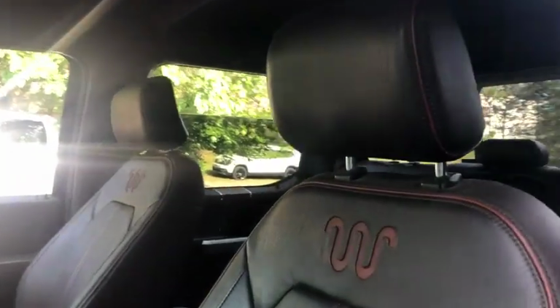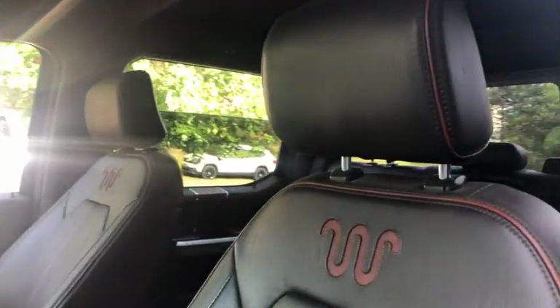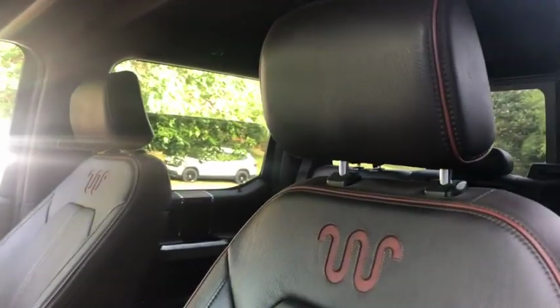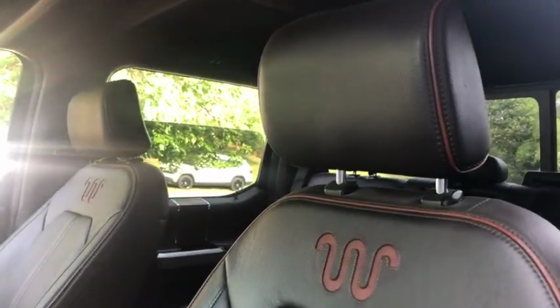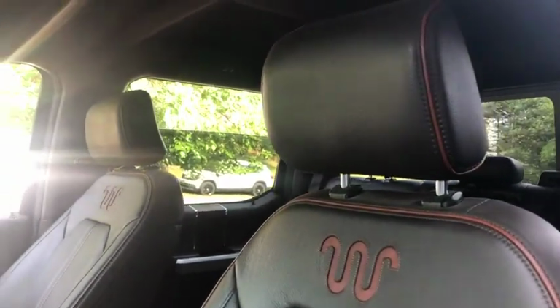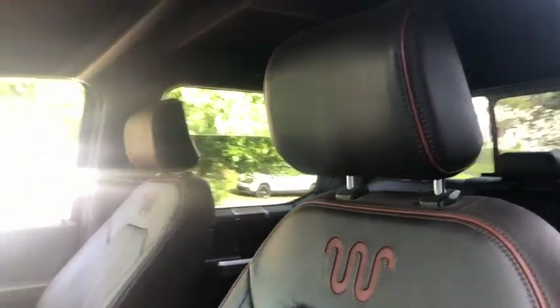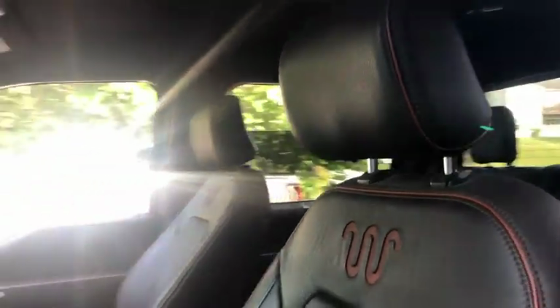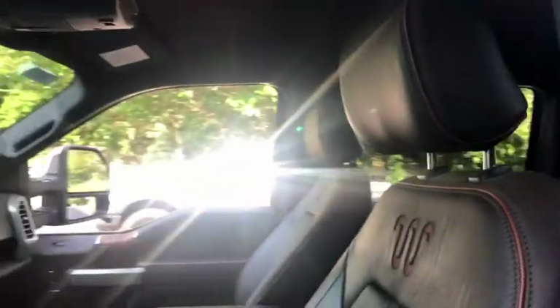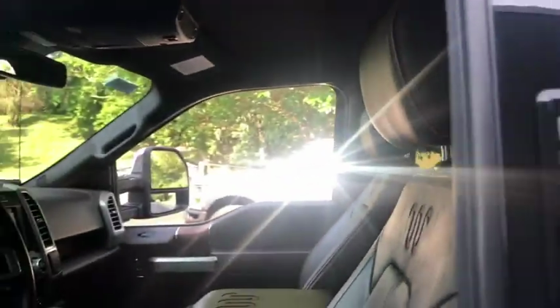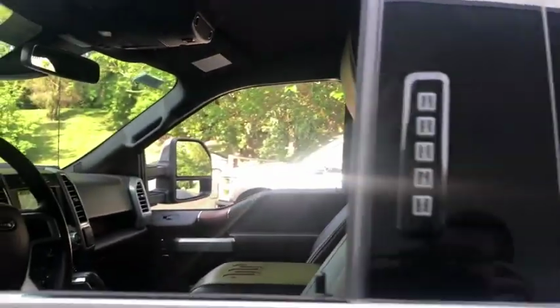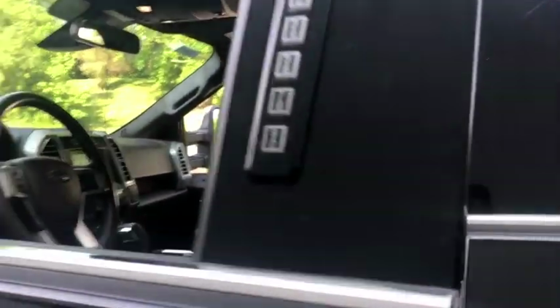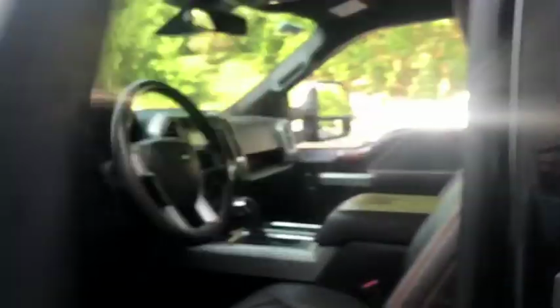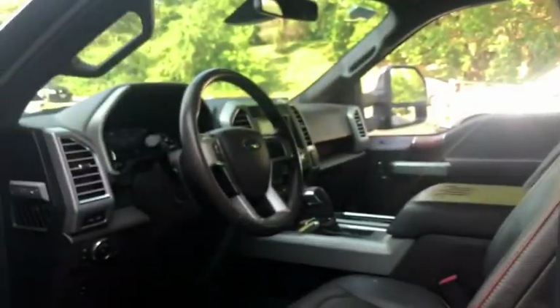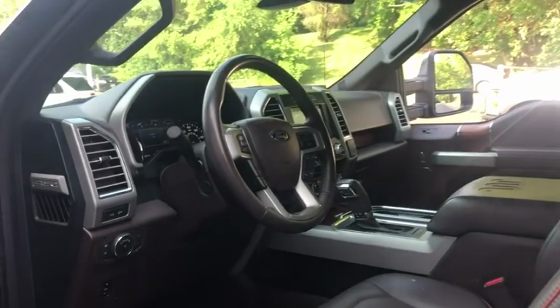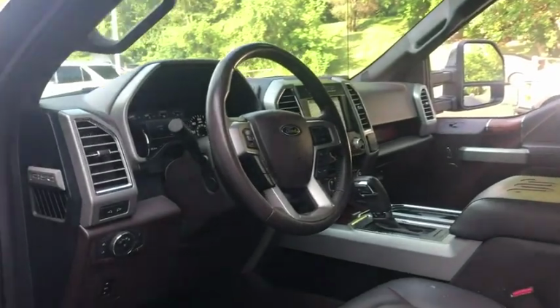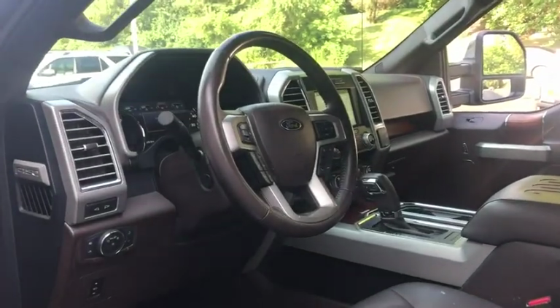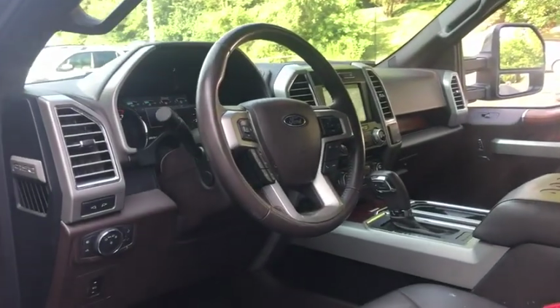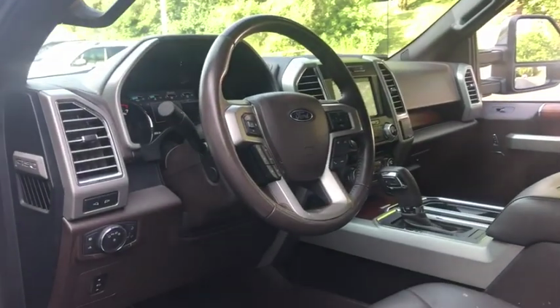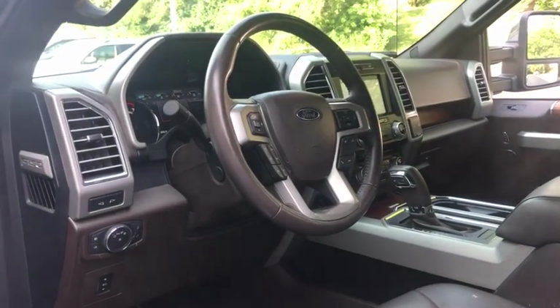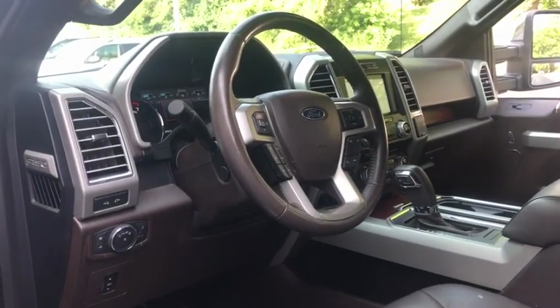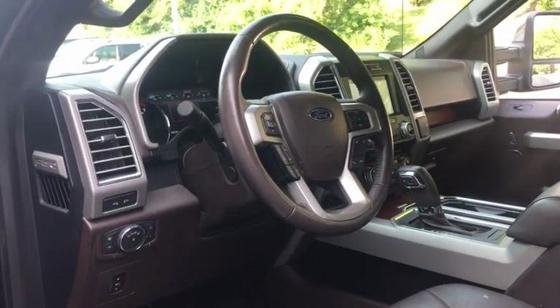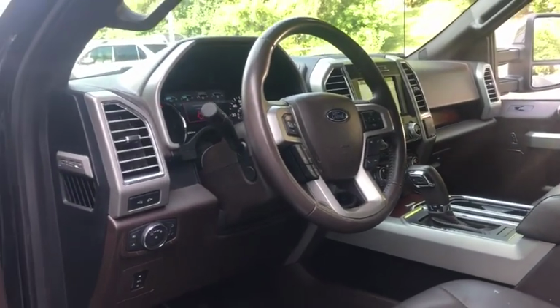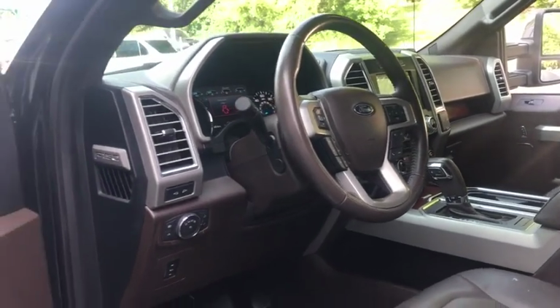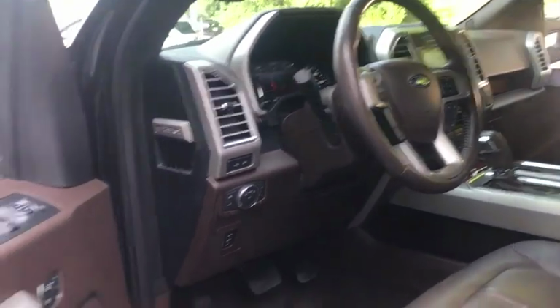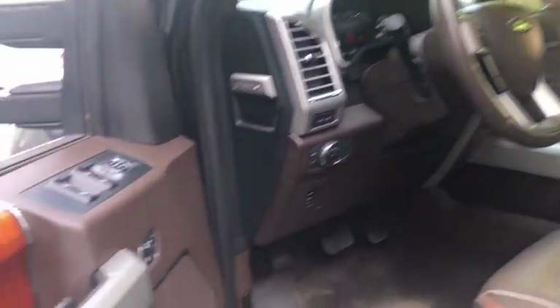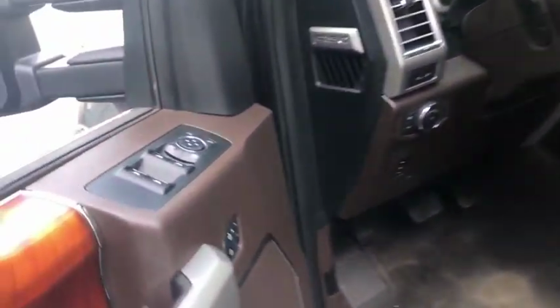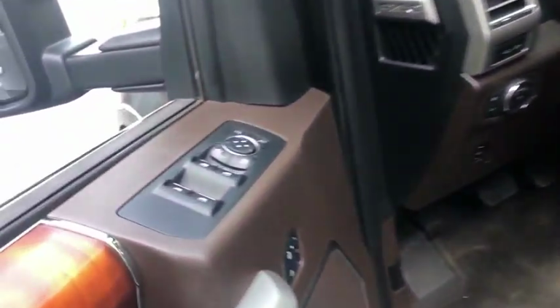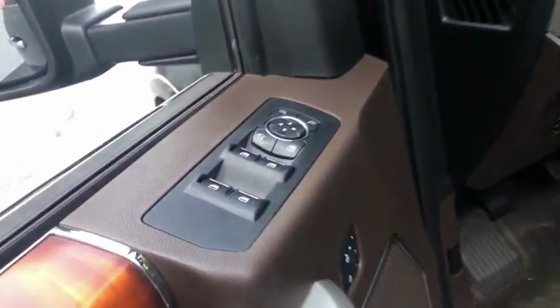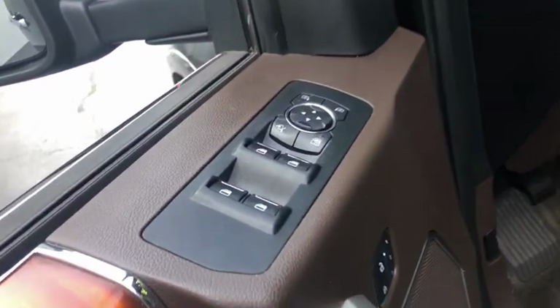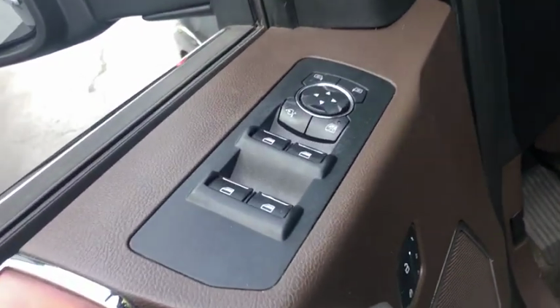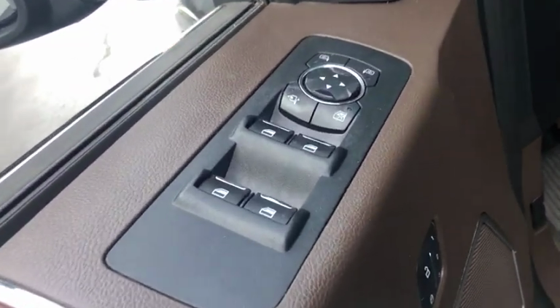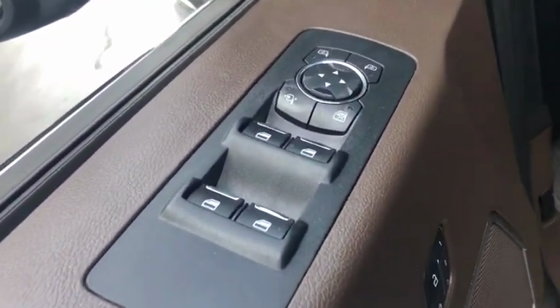Power passenger seat. Keyless entry. Remote engine start. Backup camera. Four-wheel drive. Running boards. Navigation system.